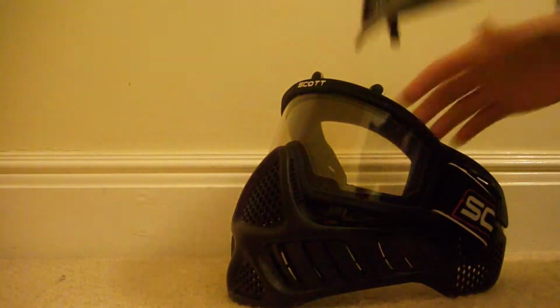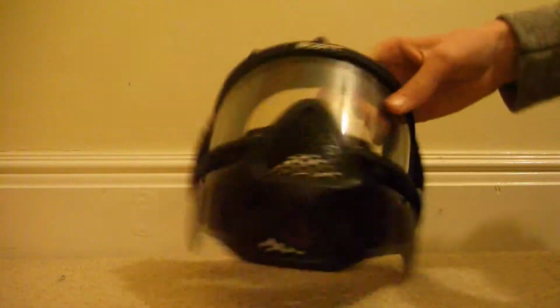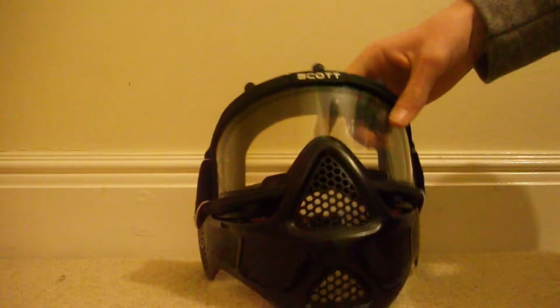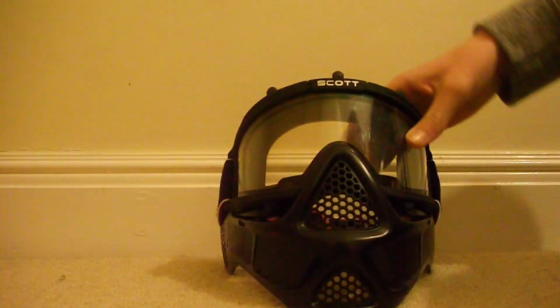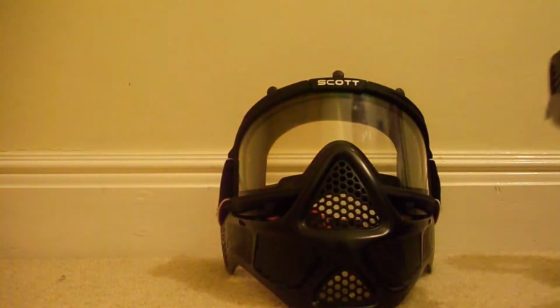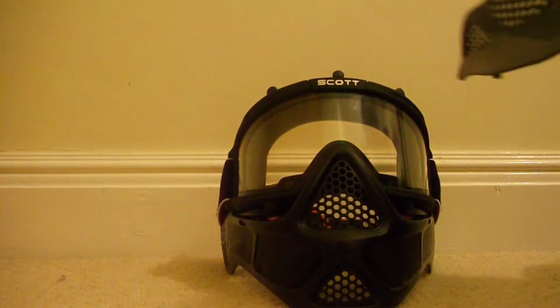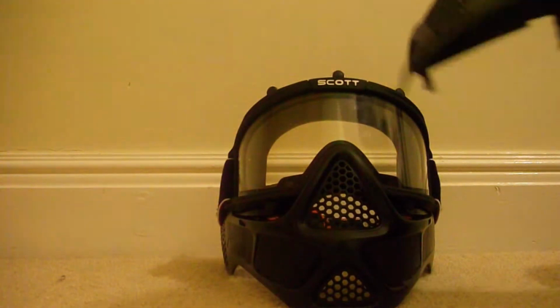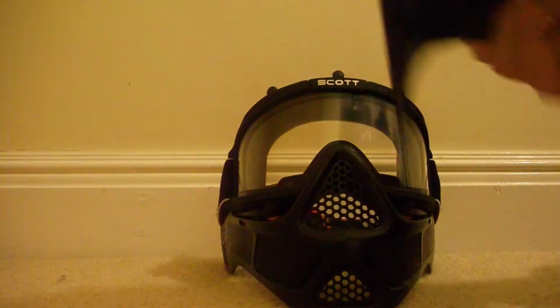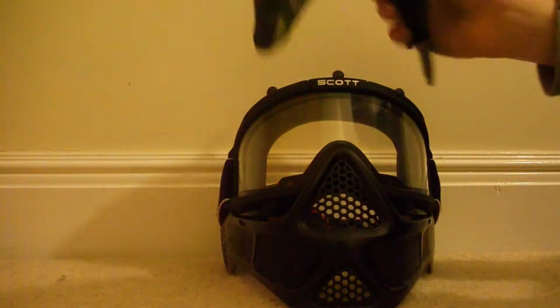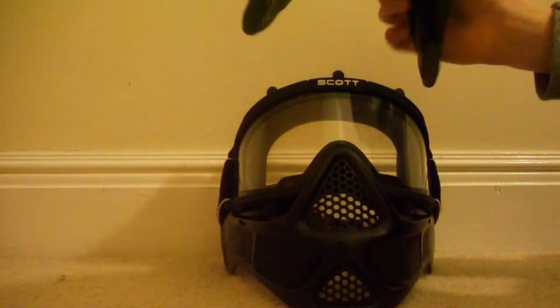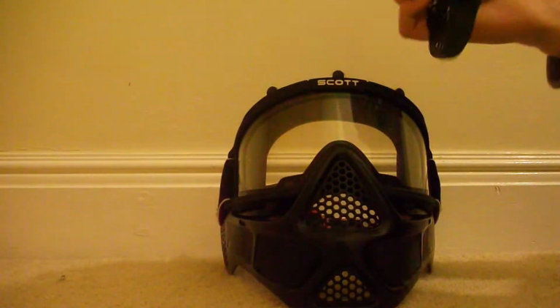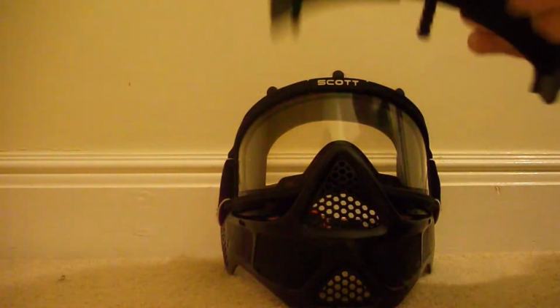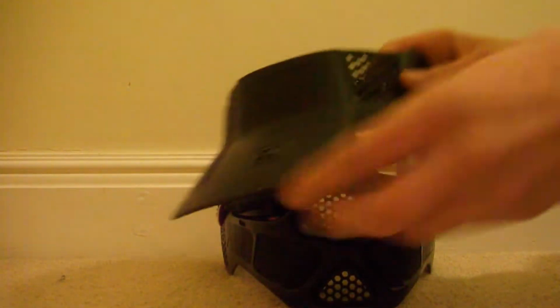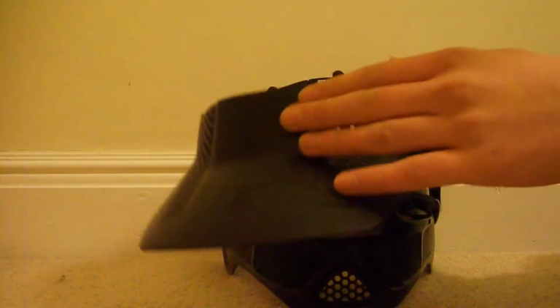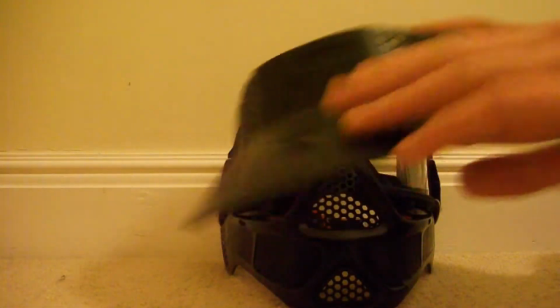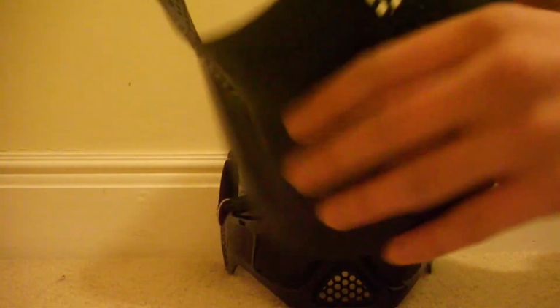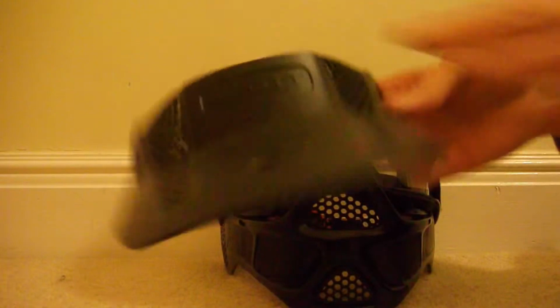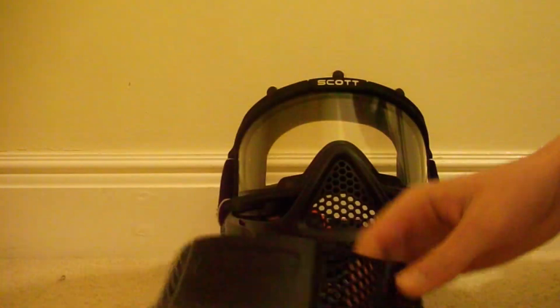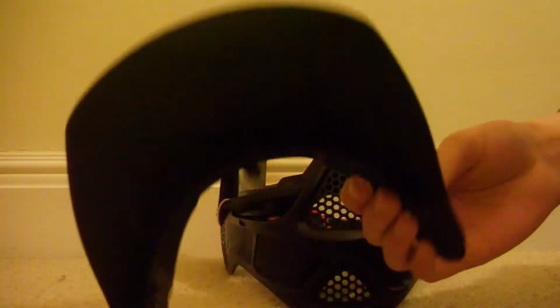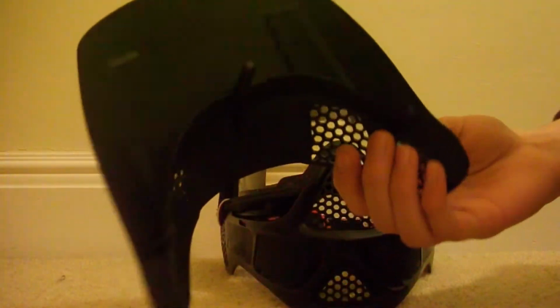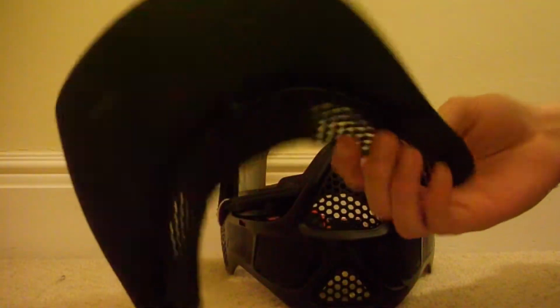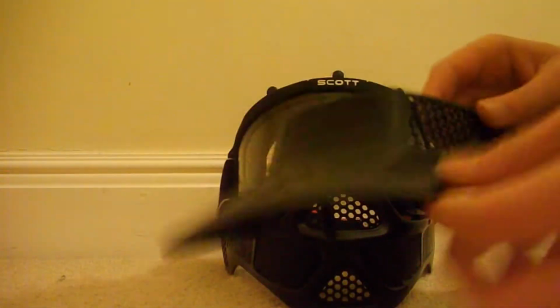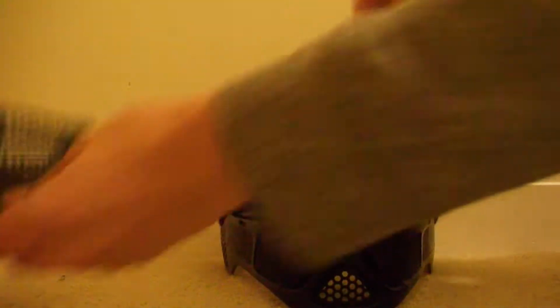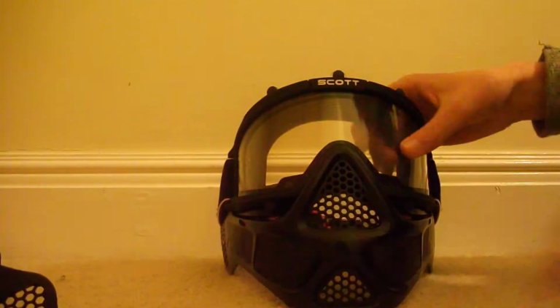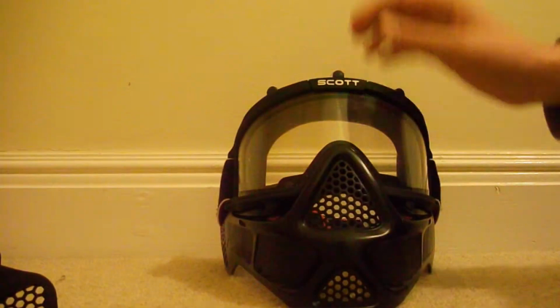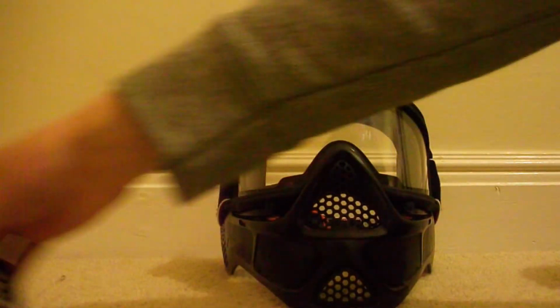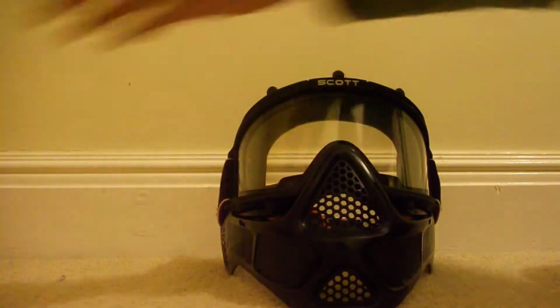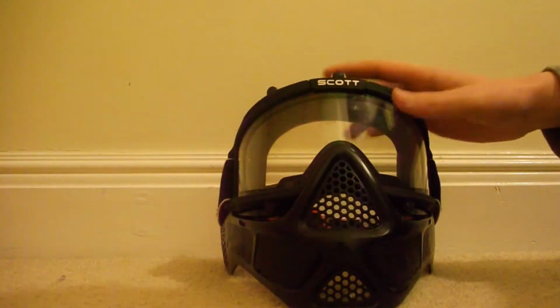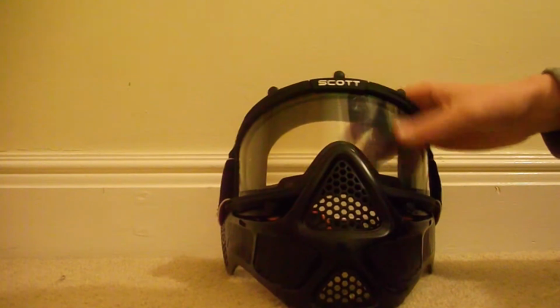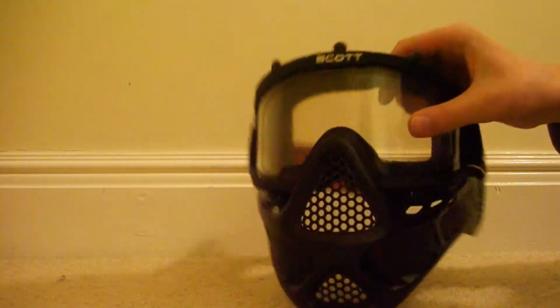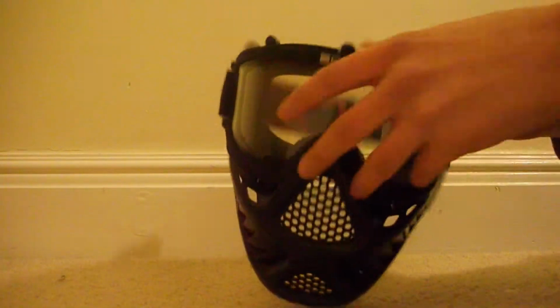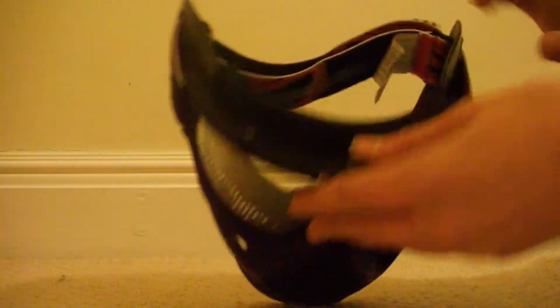This is what it looks like without the visor on. I prefer it with it on because it kind of blocks the sun and adds a bit more protection to your head. But it still looks quite good without it on.